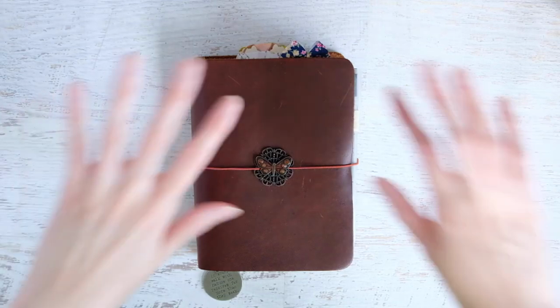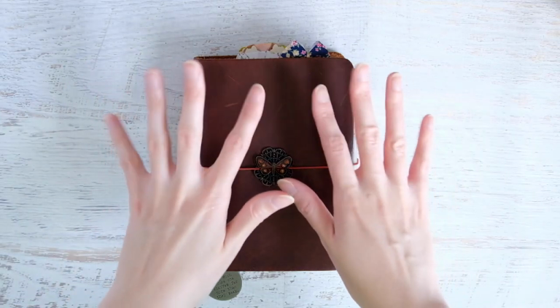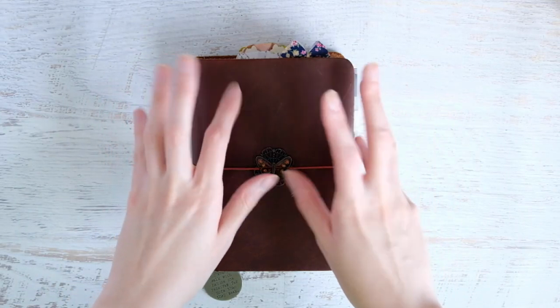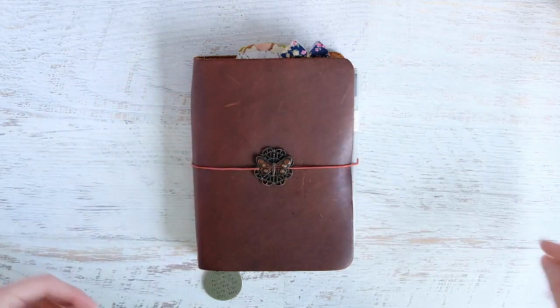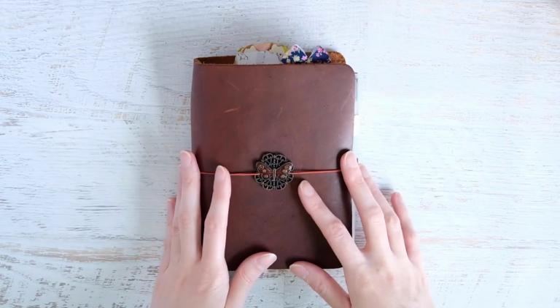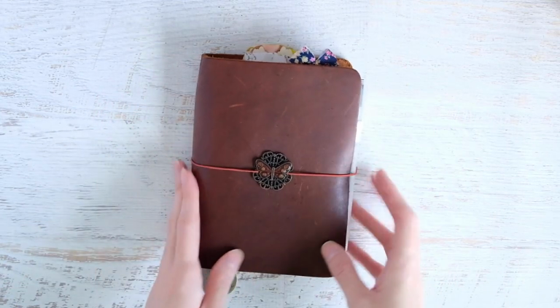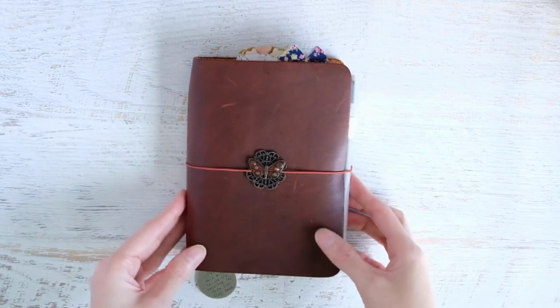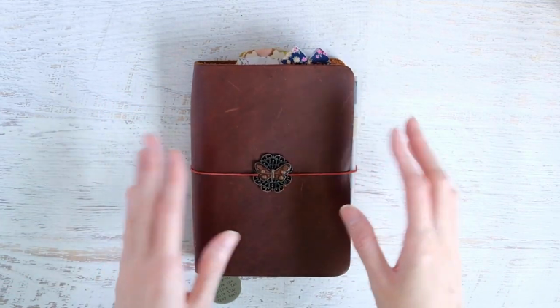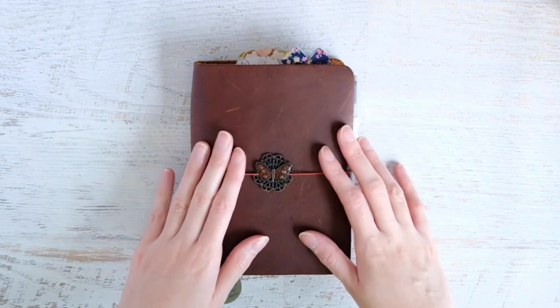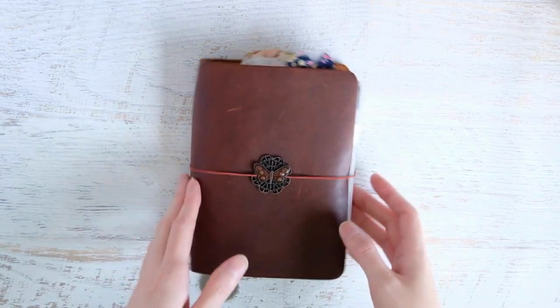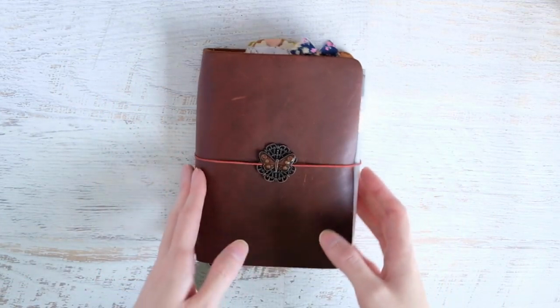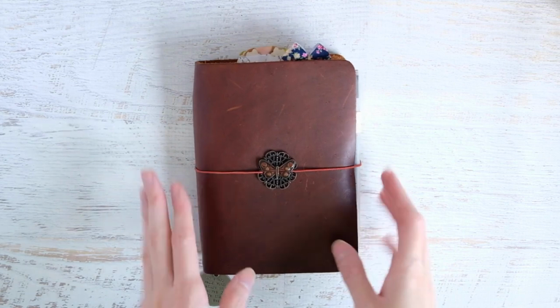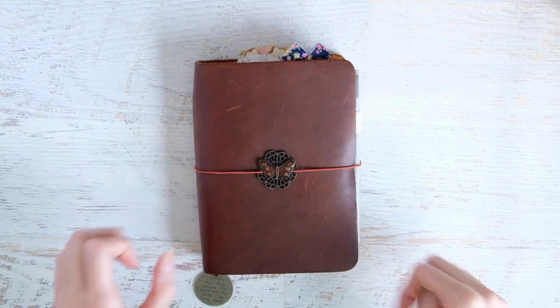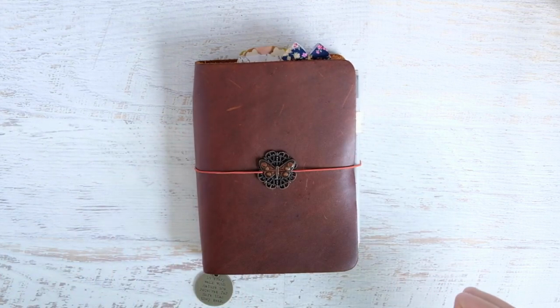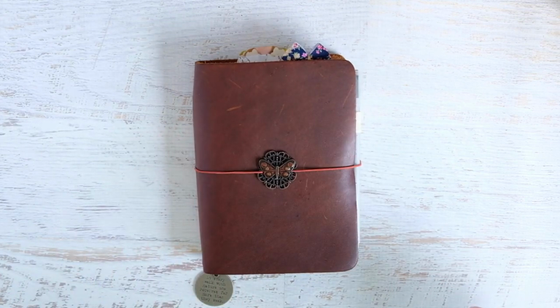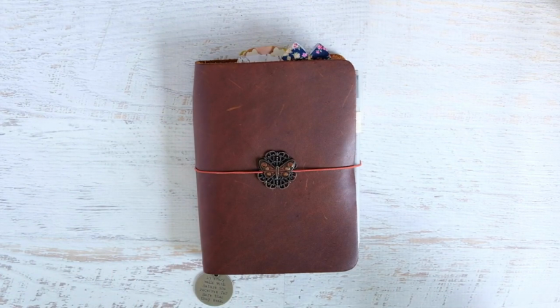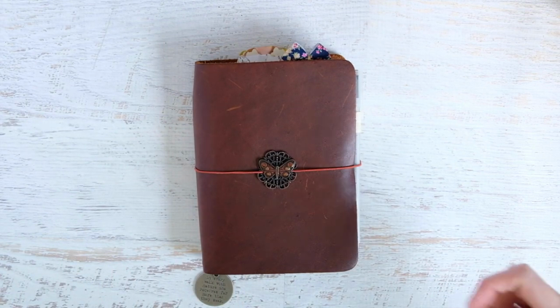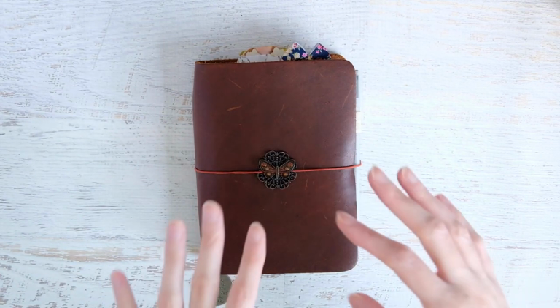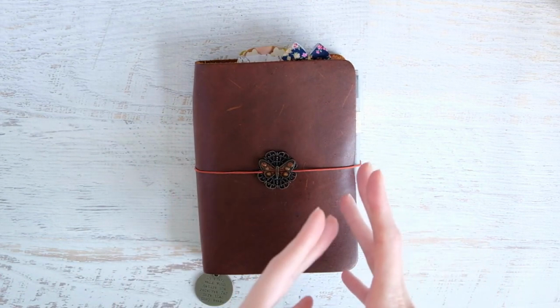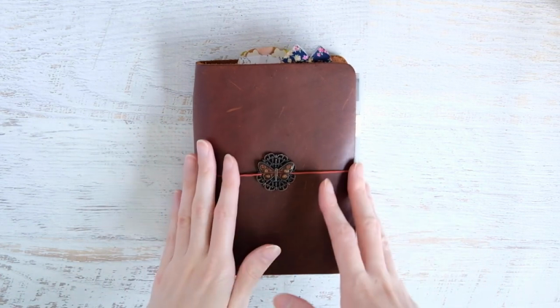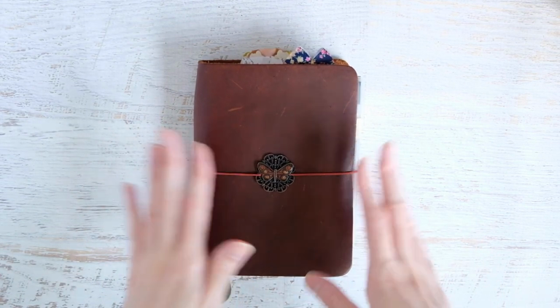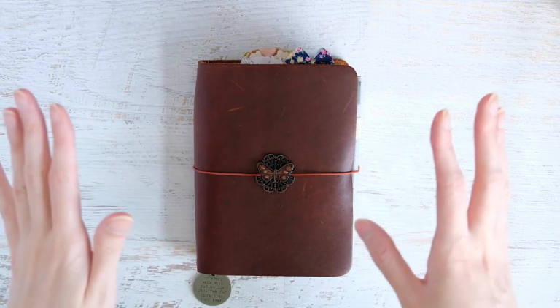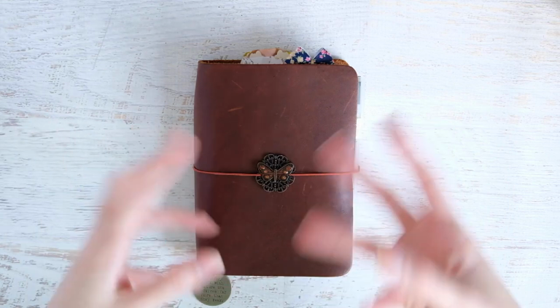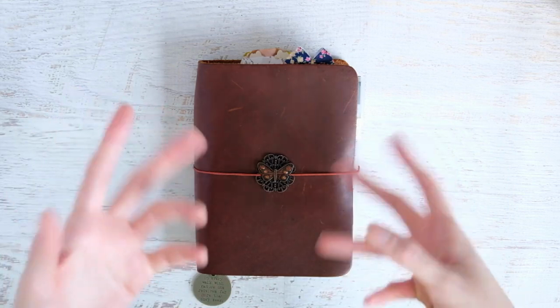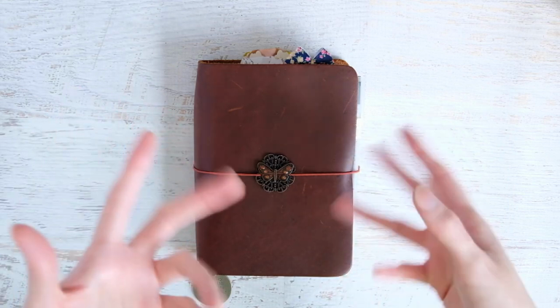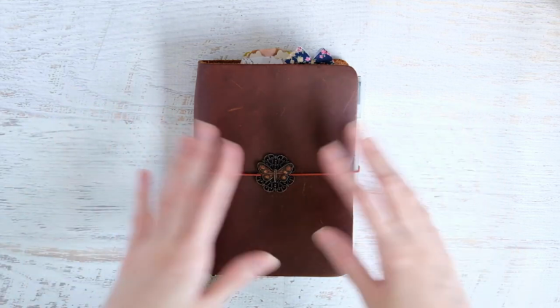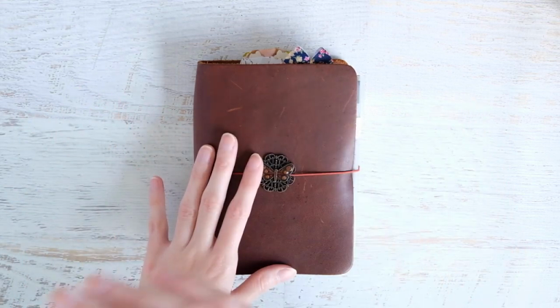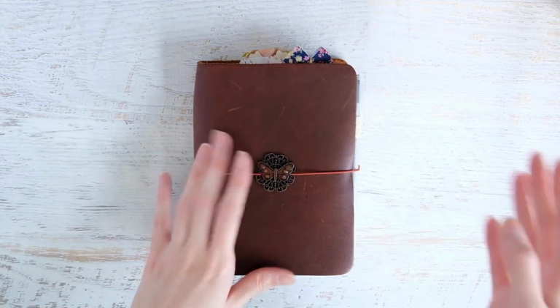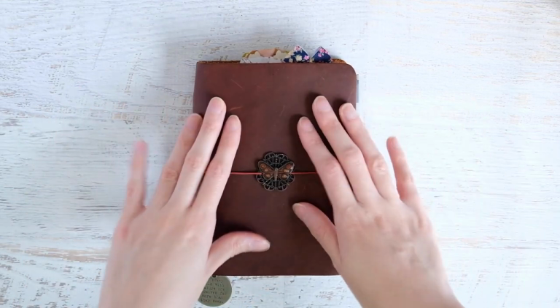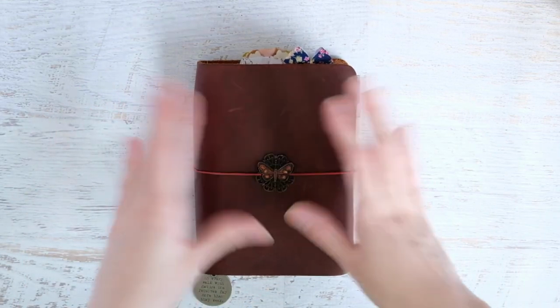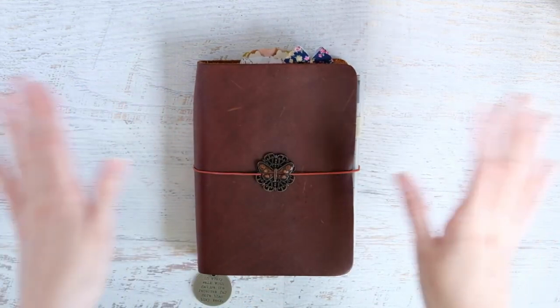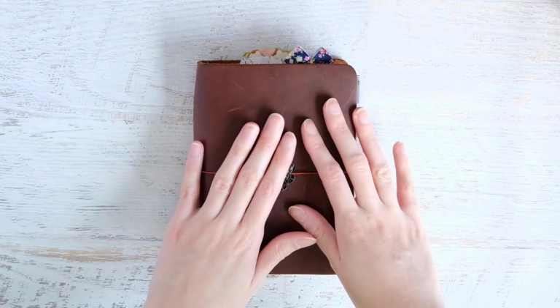Hey everyone, Tiffany here with a setup video of this little TN. I kind of want to give you some backstory, so if you are not interested in the whole talky-talky thing, skip forward, but a little backstory here.